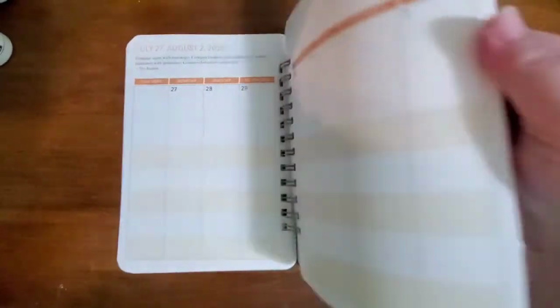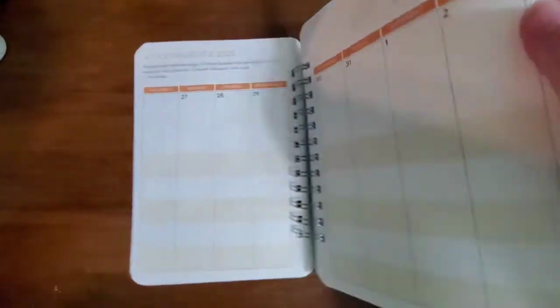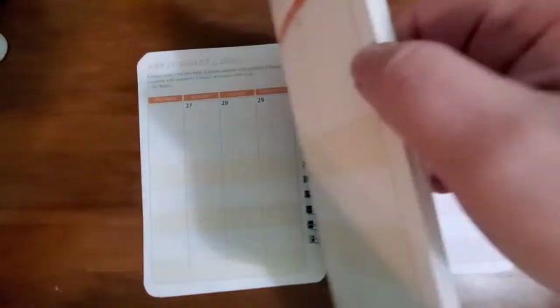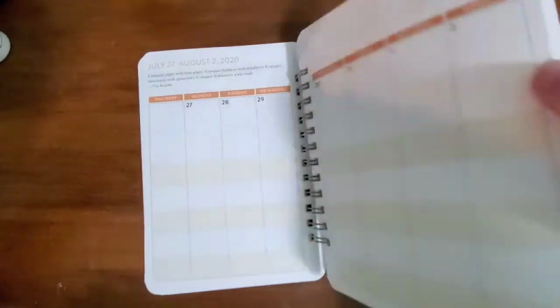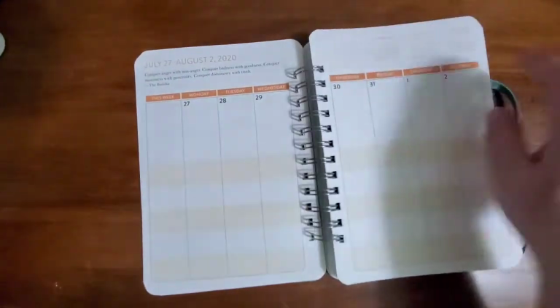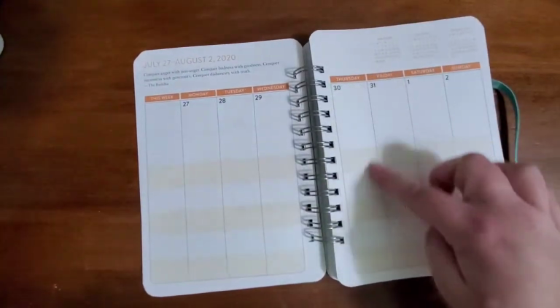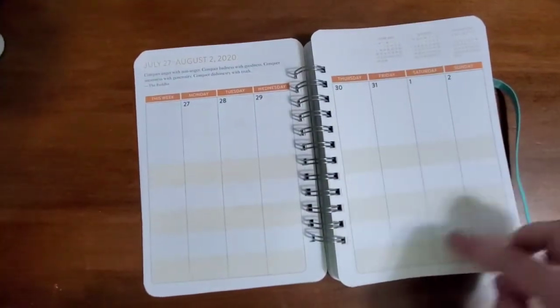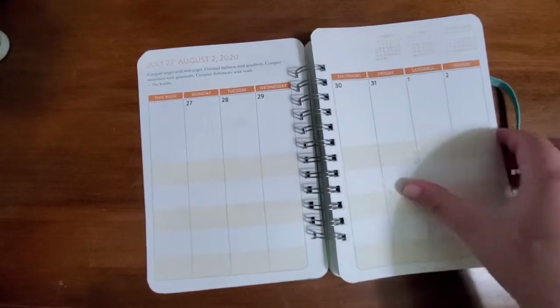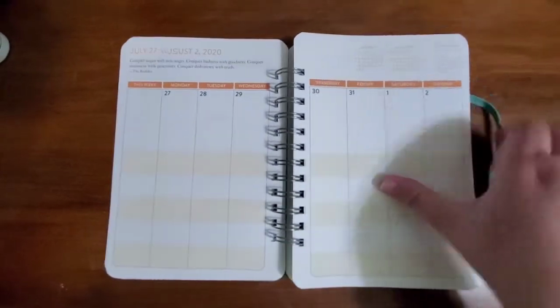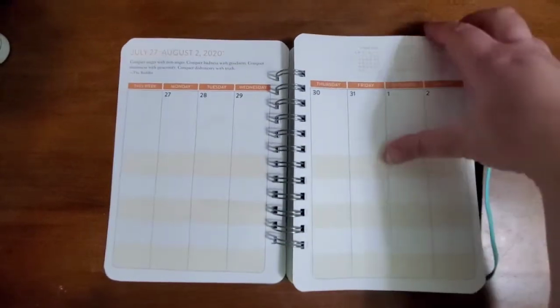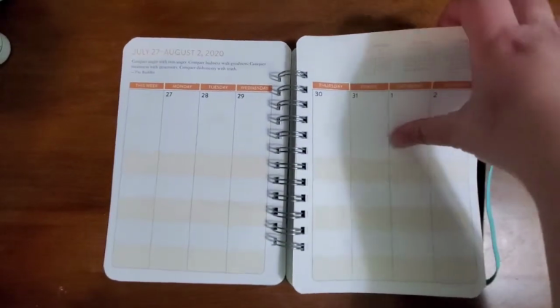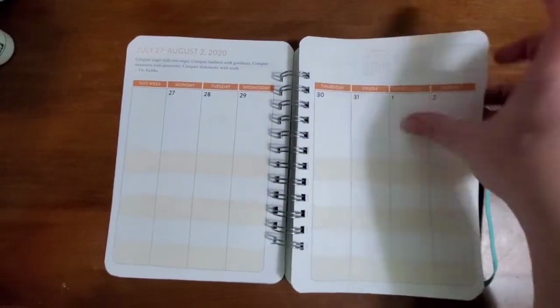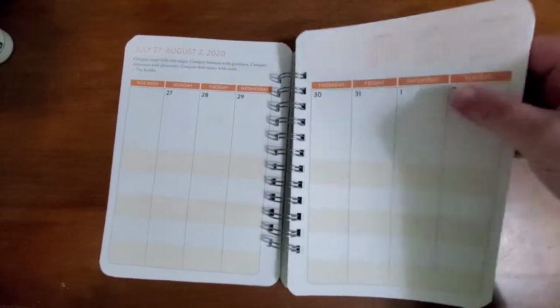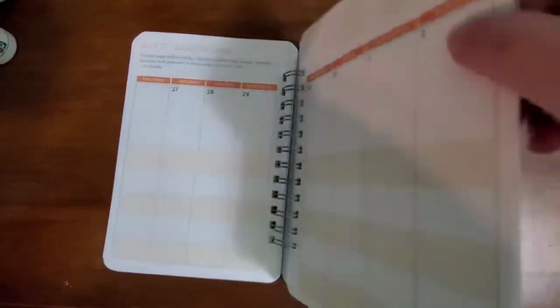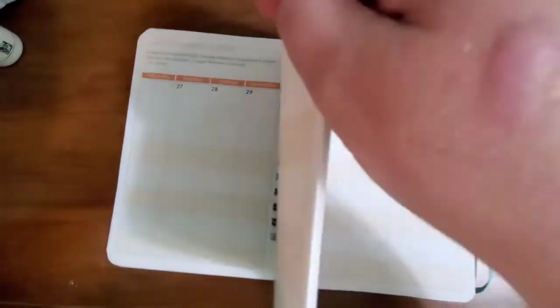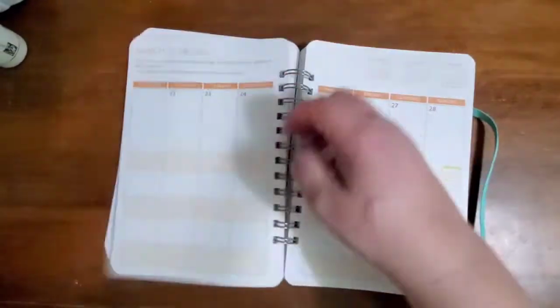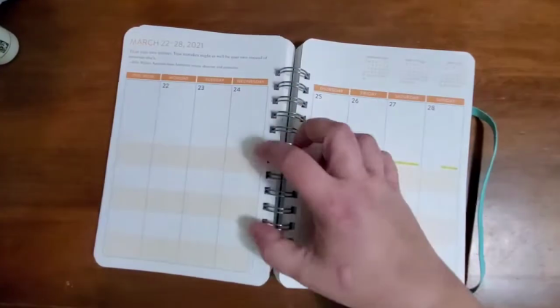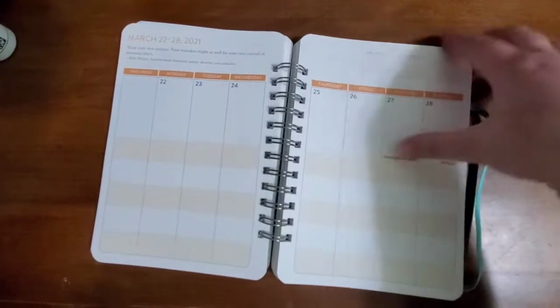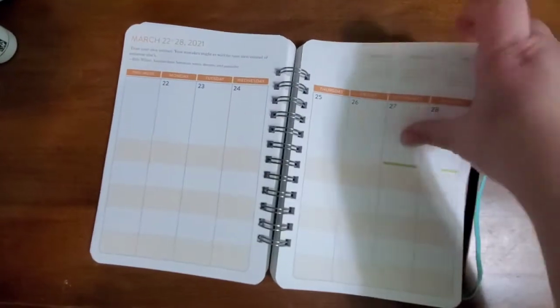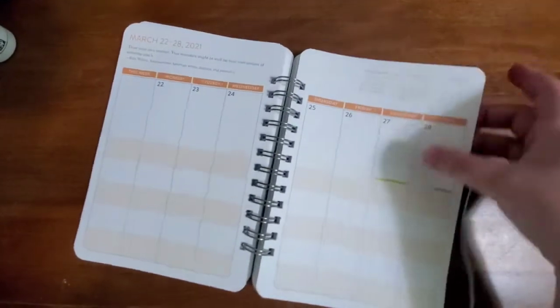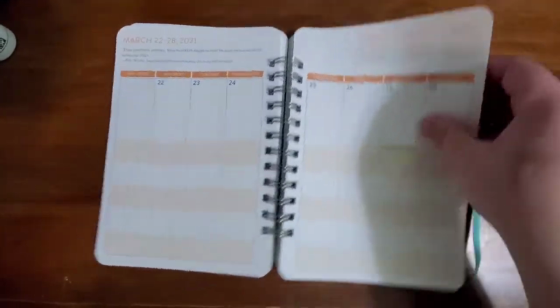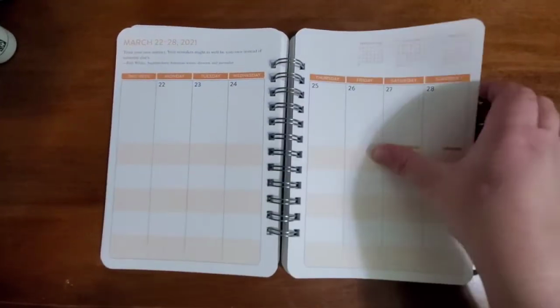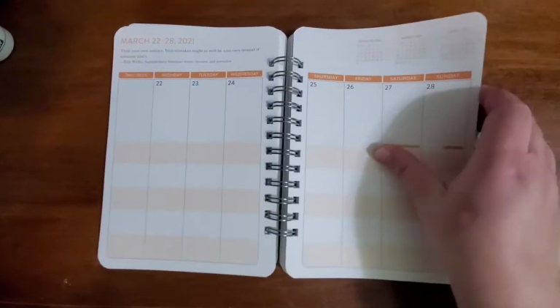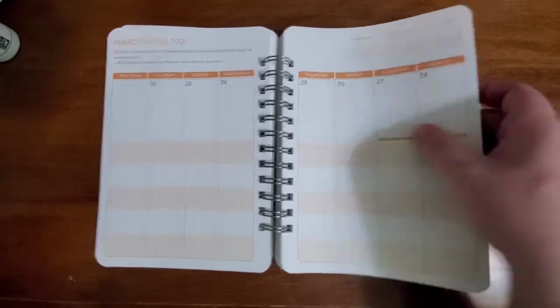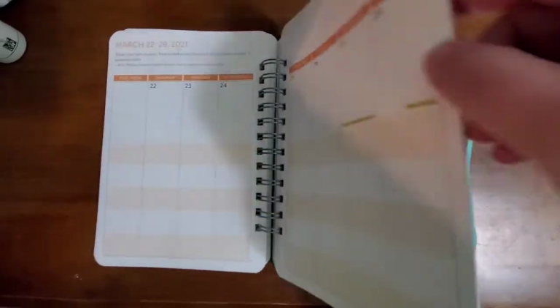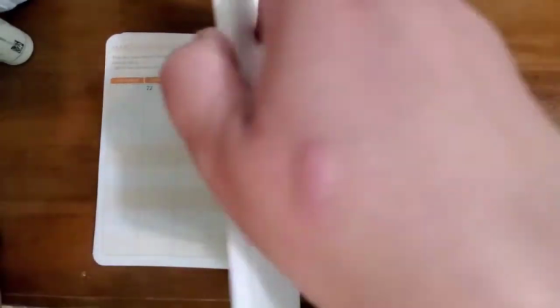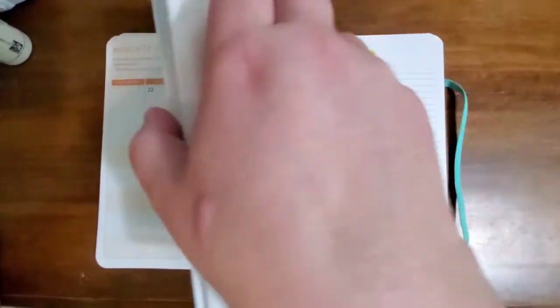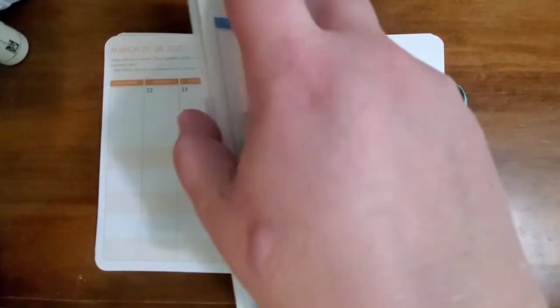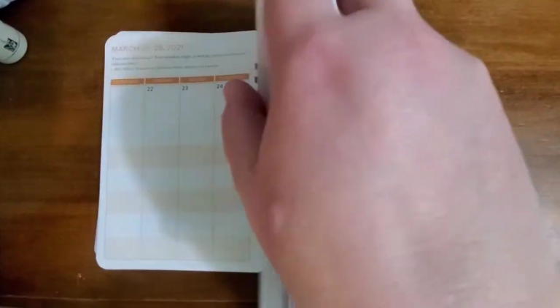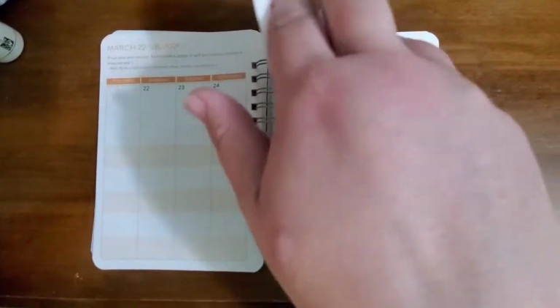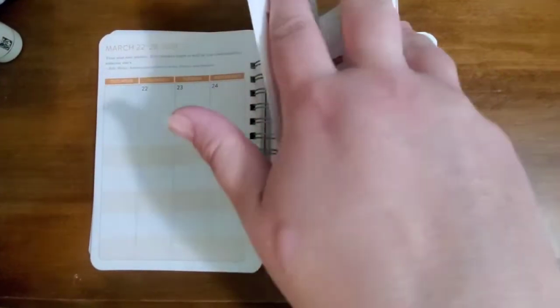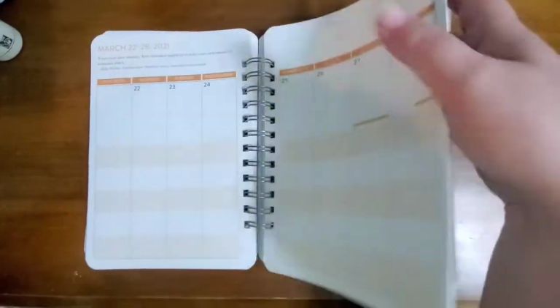There's a vertical layout, which I enjoy. I like the color blocking here so that we can sort of keep things separate if you want to, or label things or whatever the case may be.